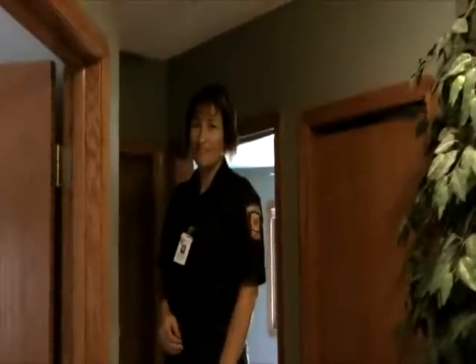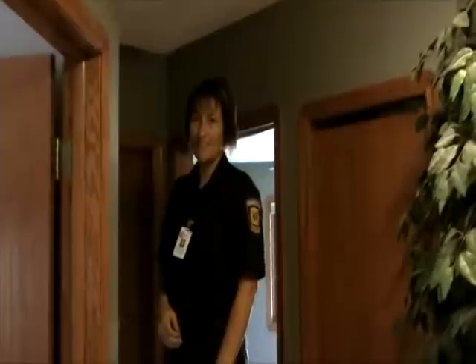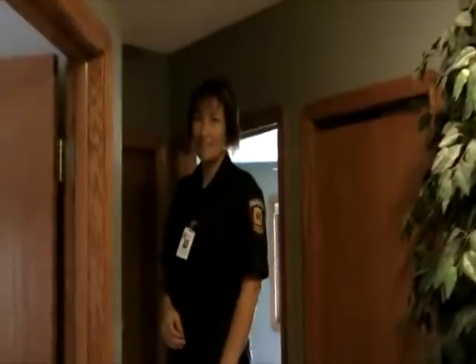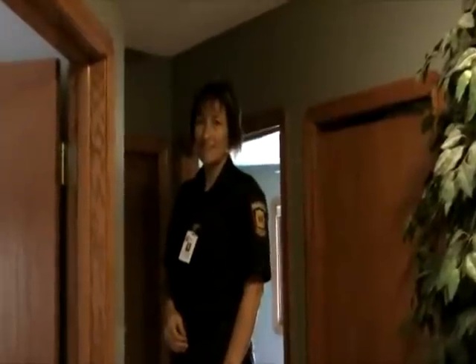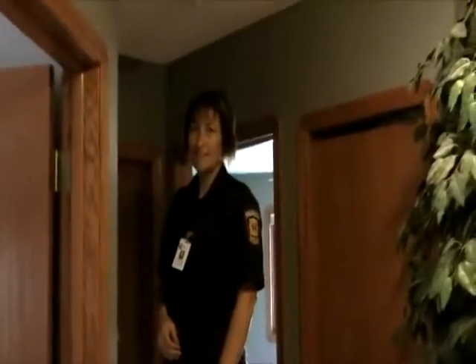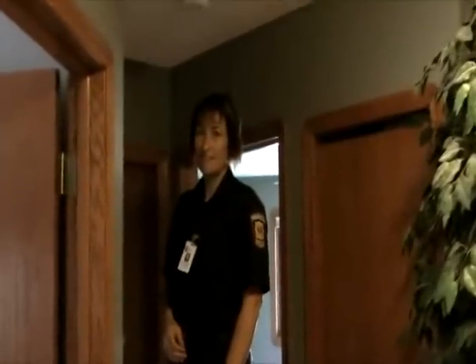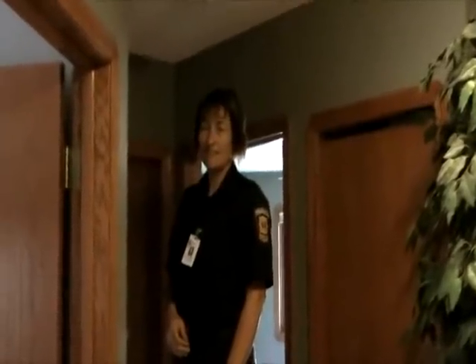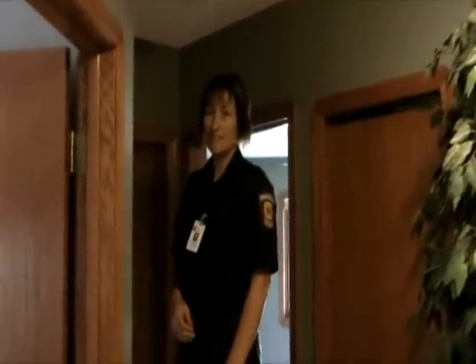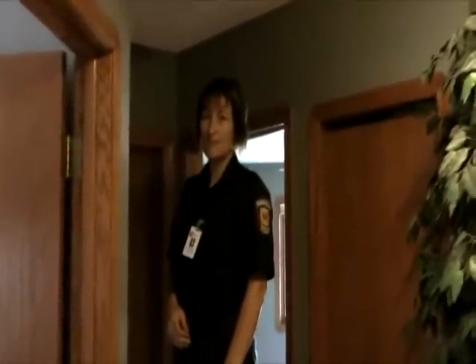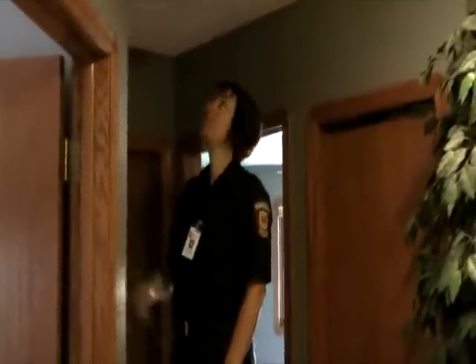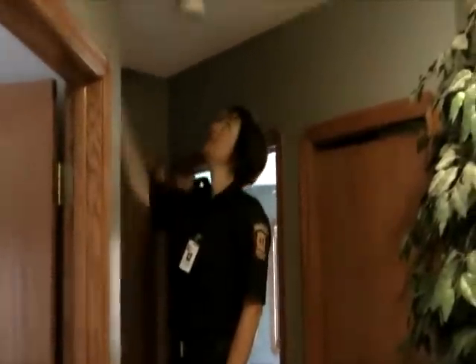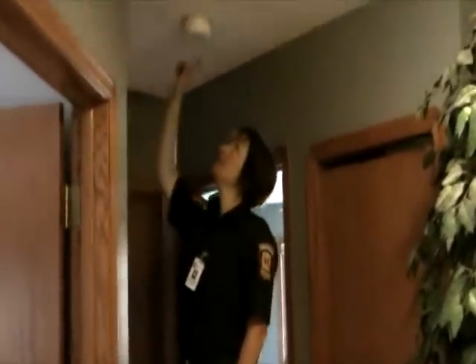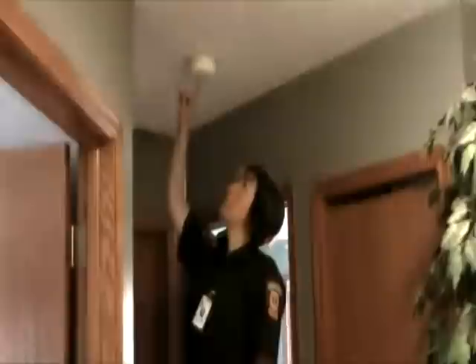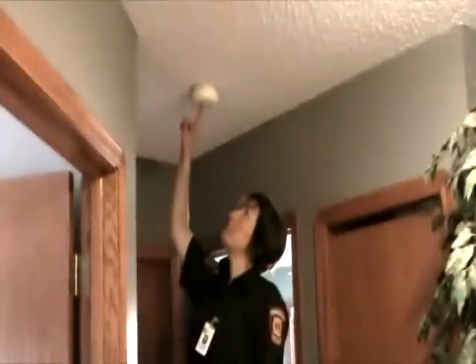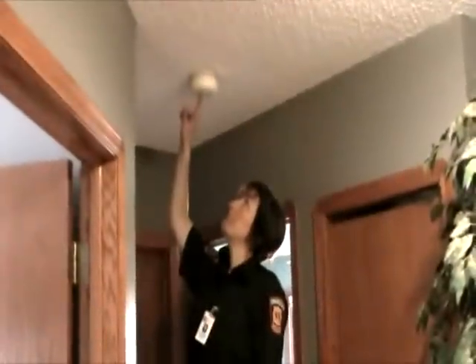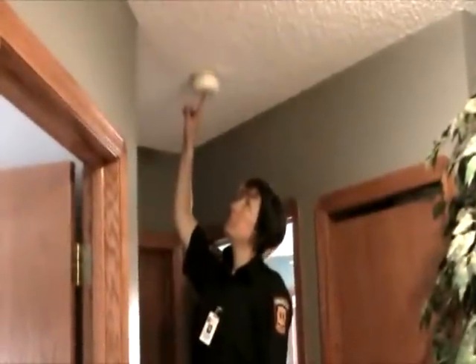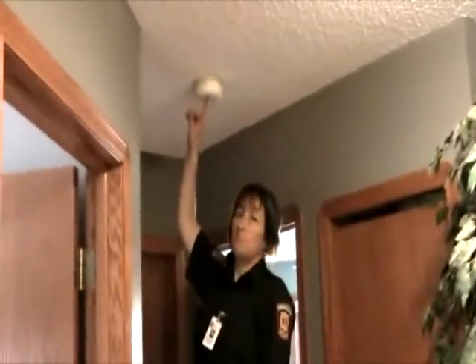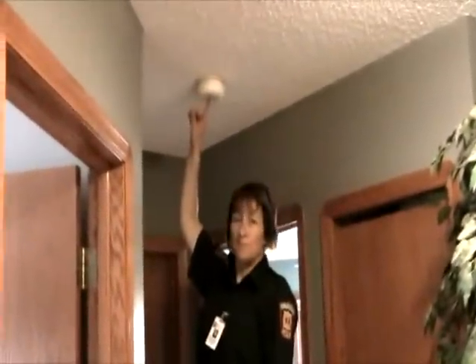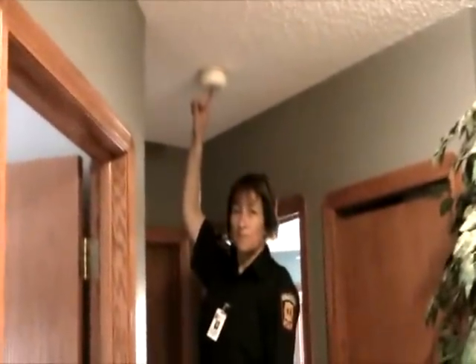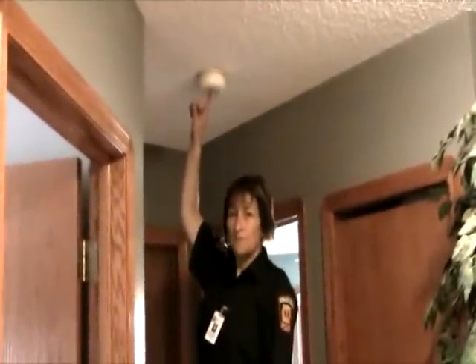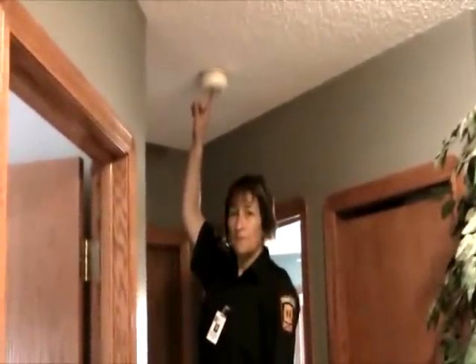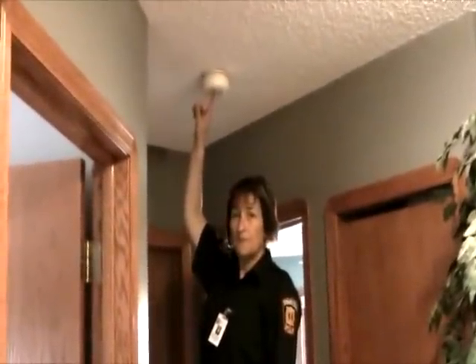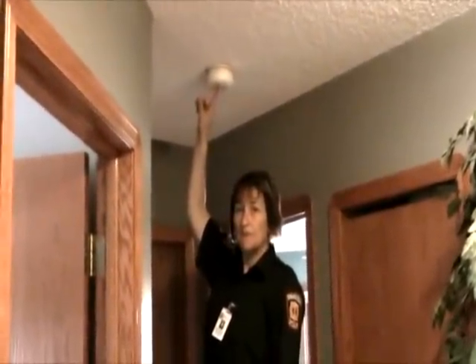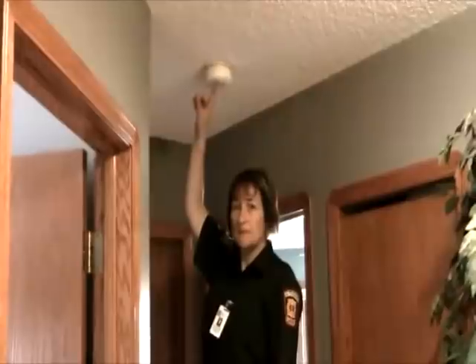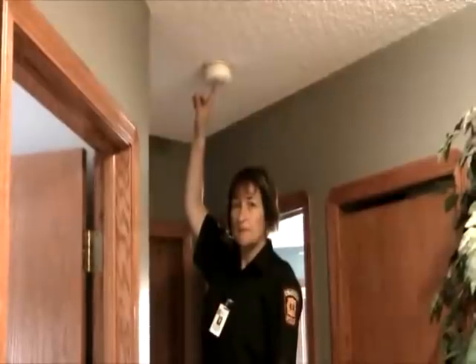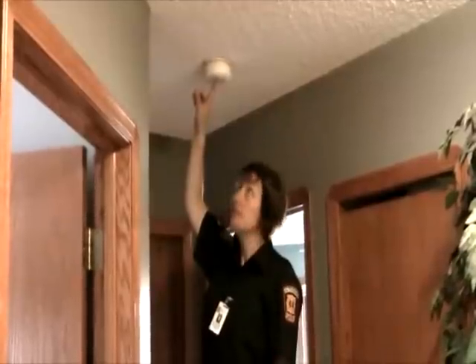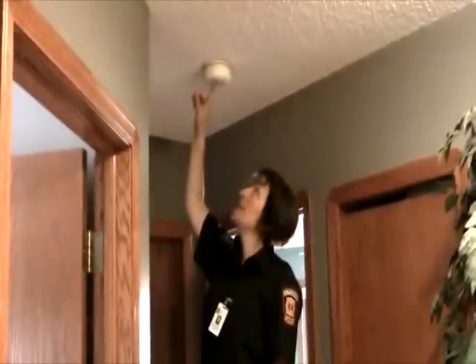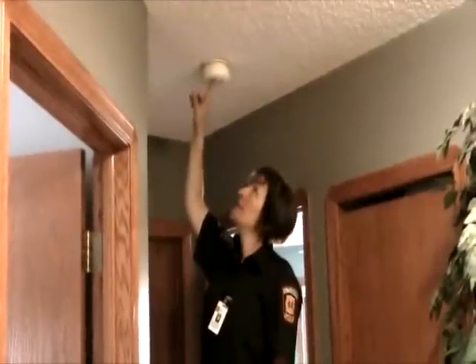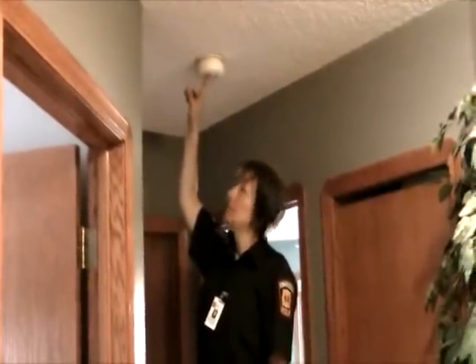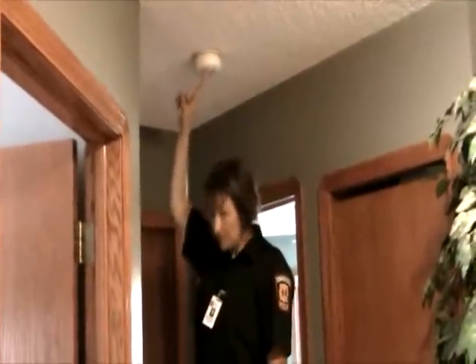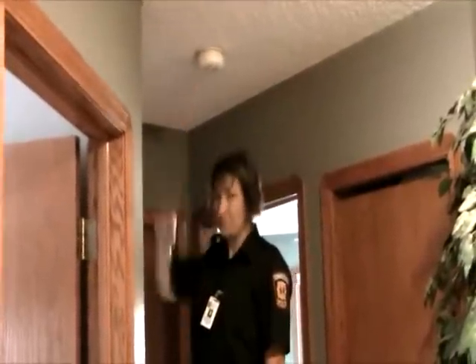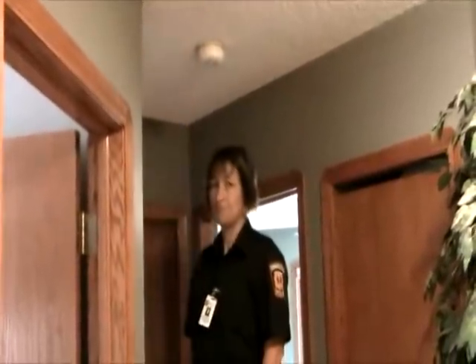Sparky's friend Sarah is going to test to make sure that the smoke alarms work in her house. First of all, she's going to push the button on the smoke detector to make sure that there is in fact power going to the smoke detector. Excellent, there is.